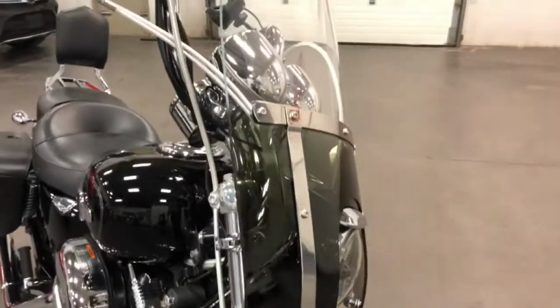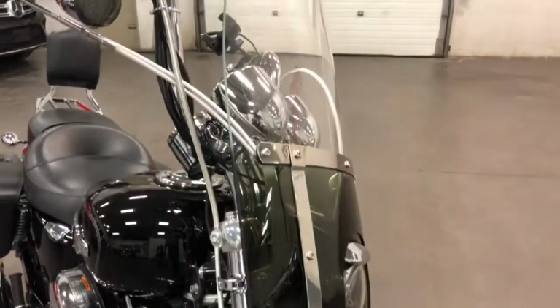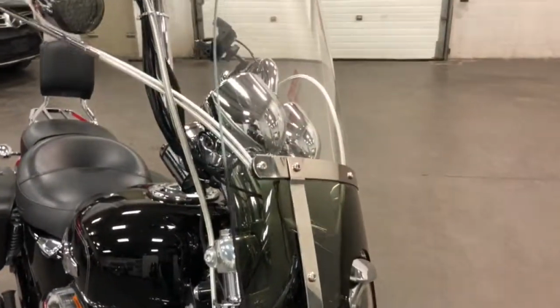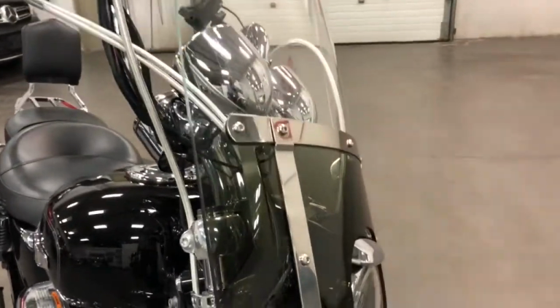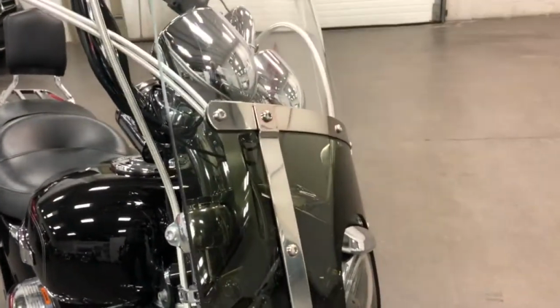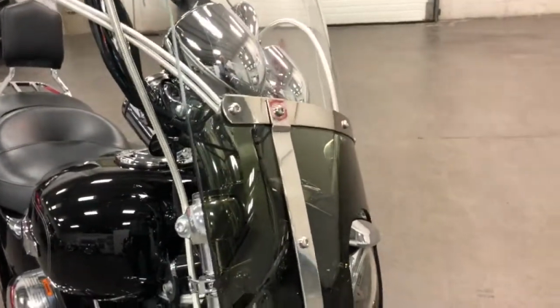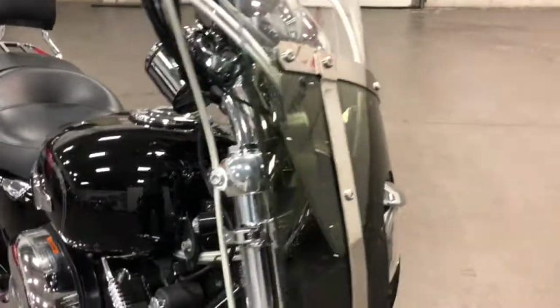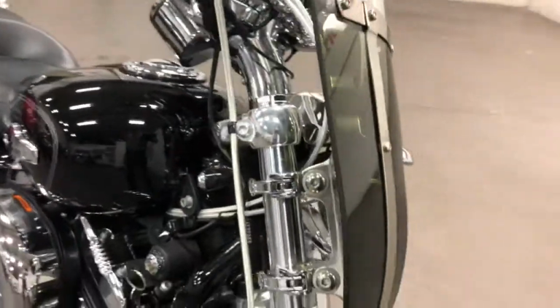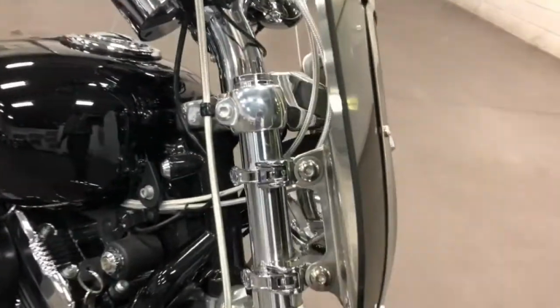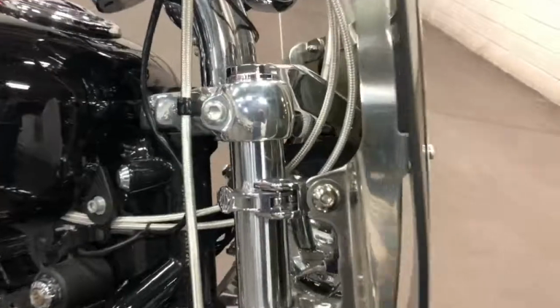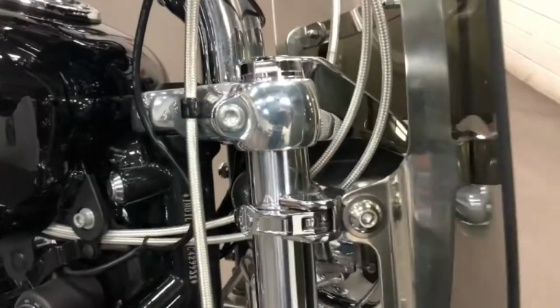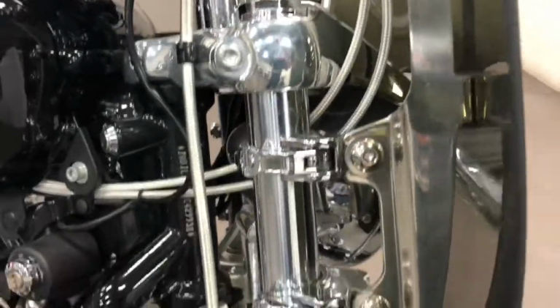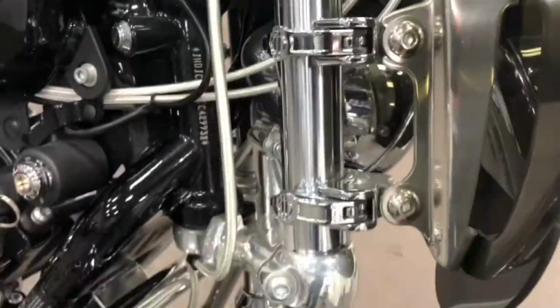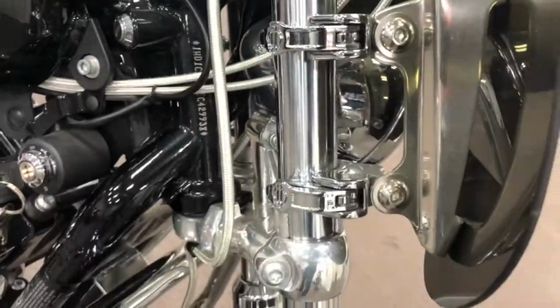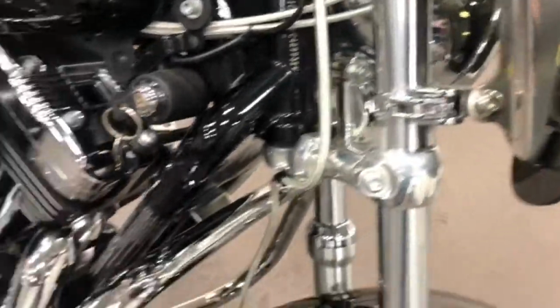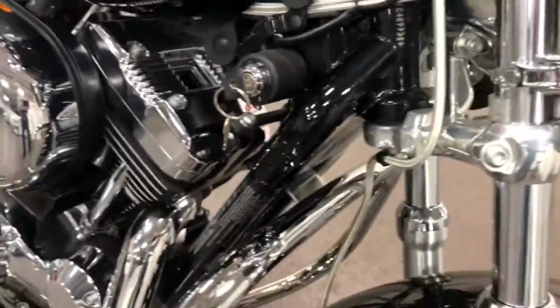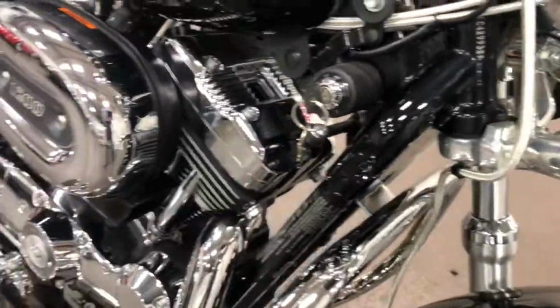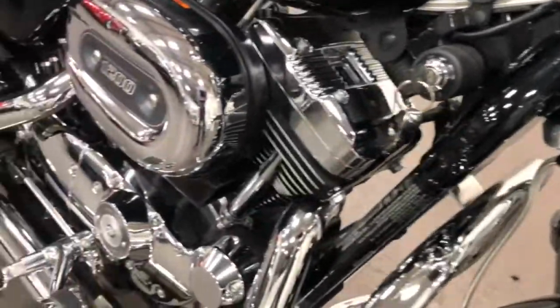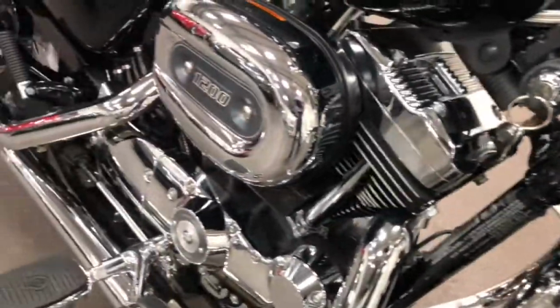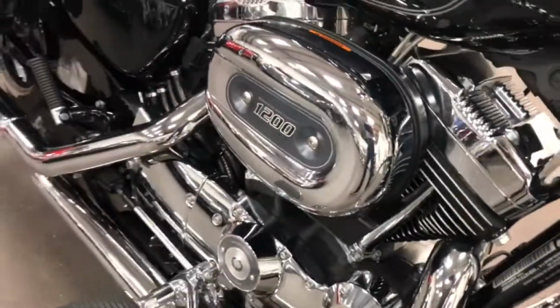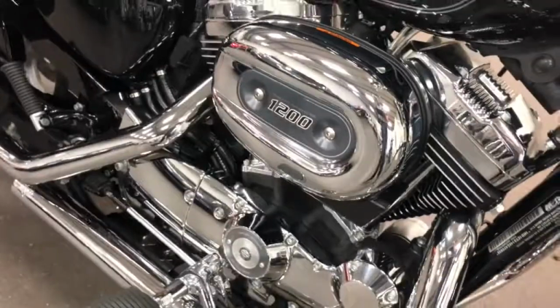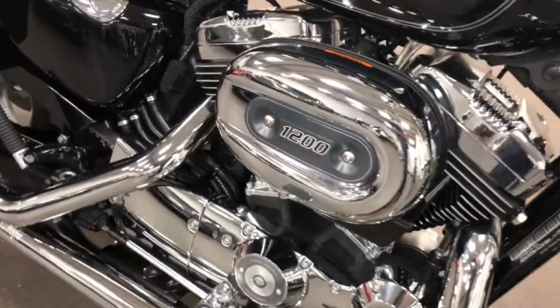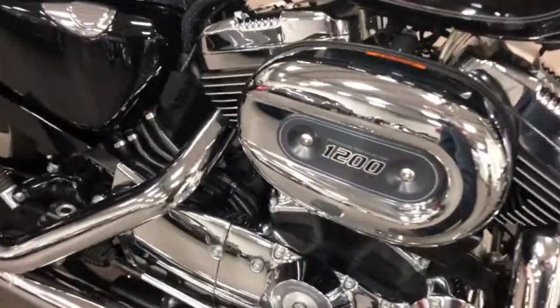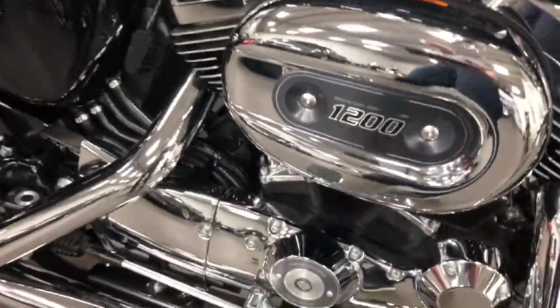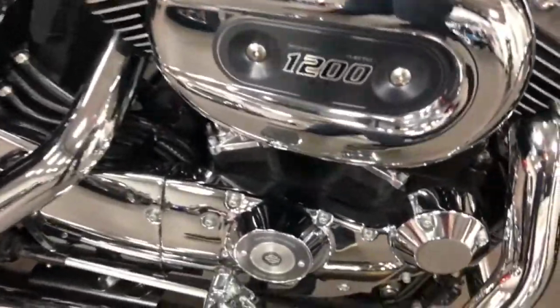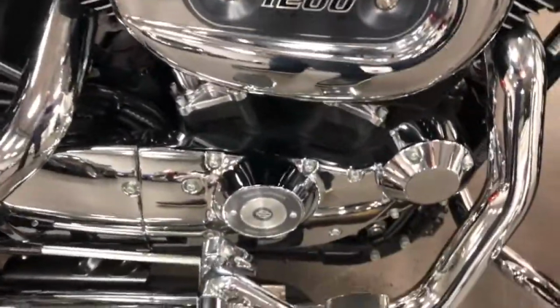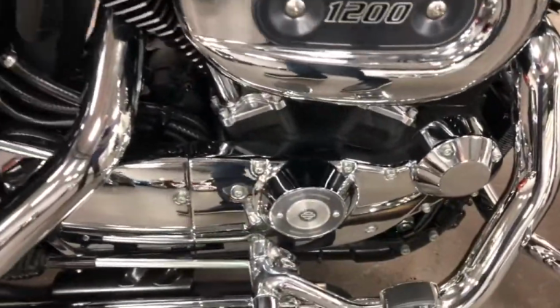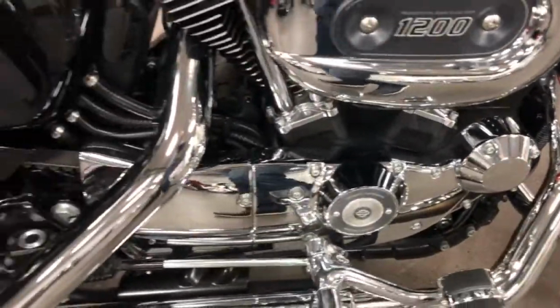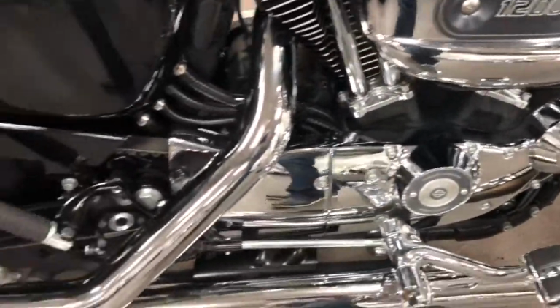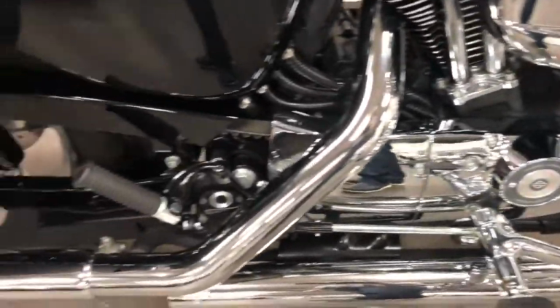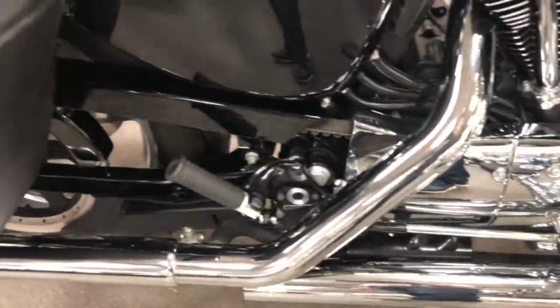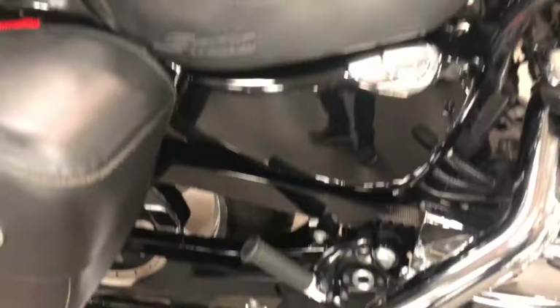It's got braided lines as well as the quick-release windshield, so it just snaps off at those two places there. It's a 1200cc rather than 883. Nice chrome belt guard down there. Rear pegs — everything's there. It looks absolutely fabulous.